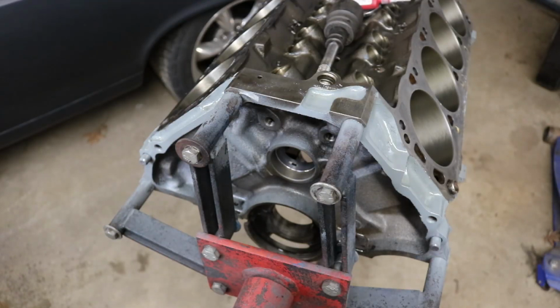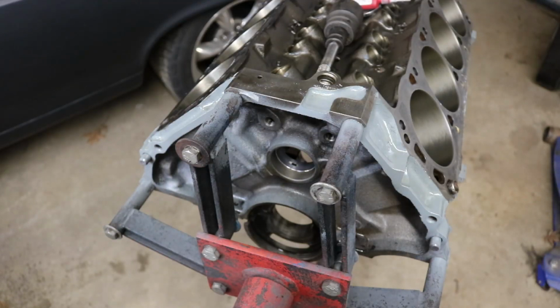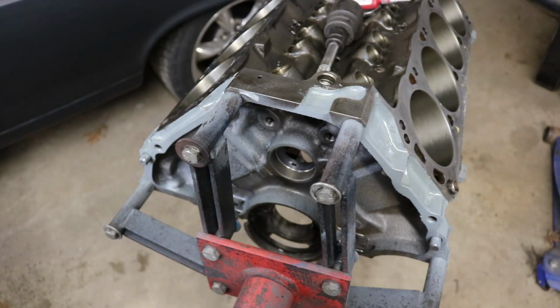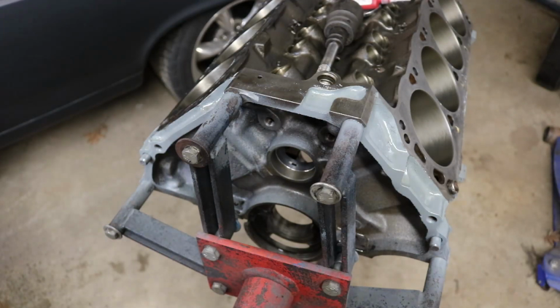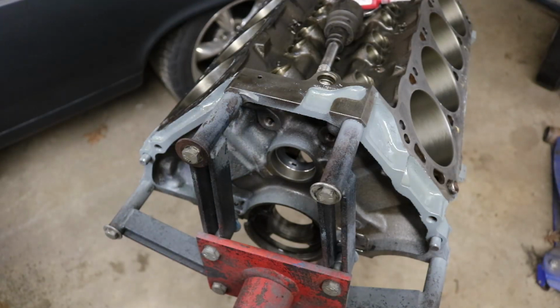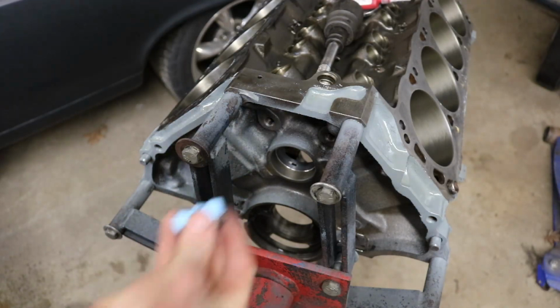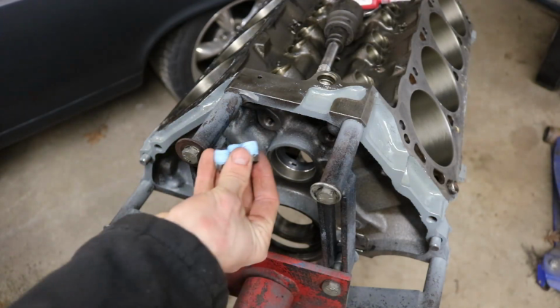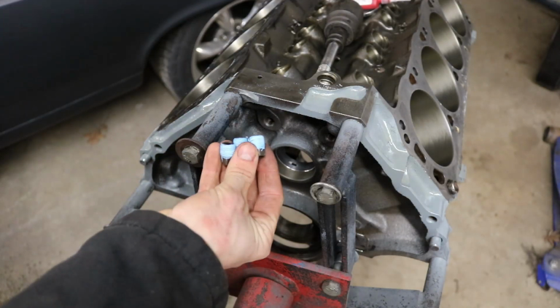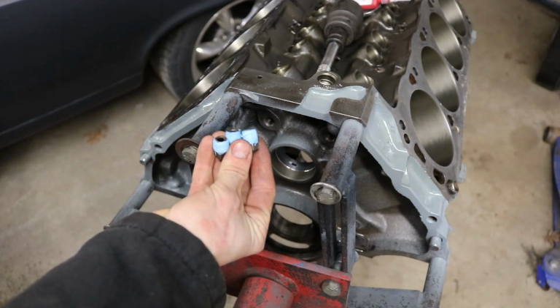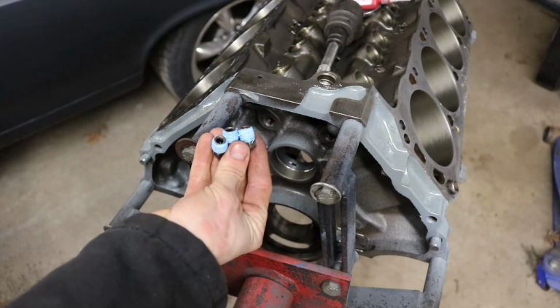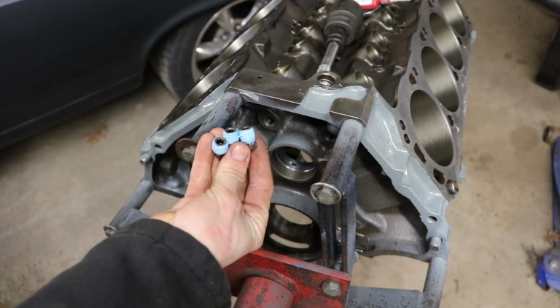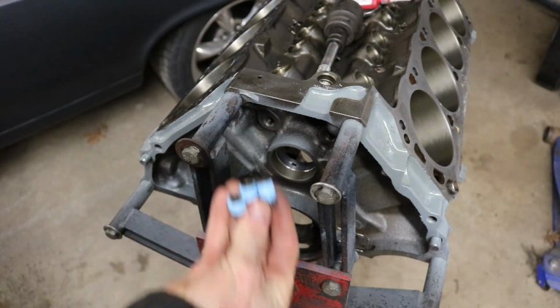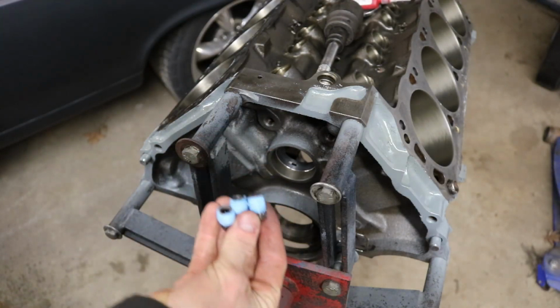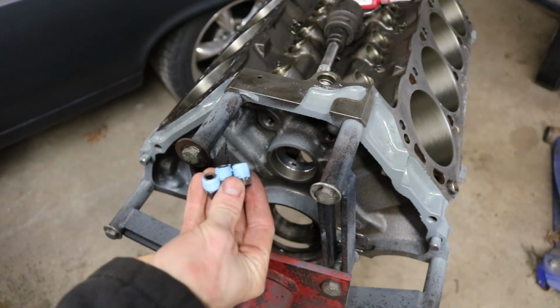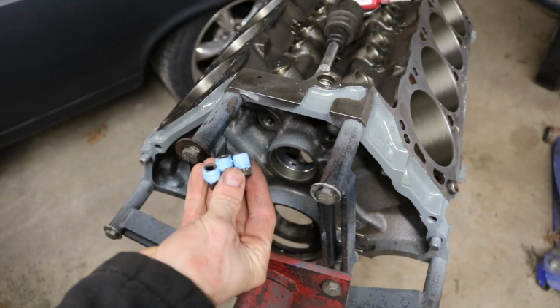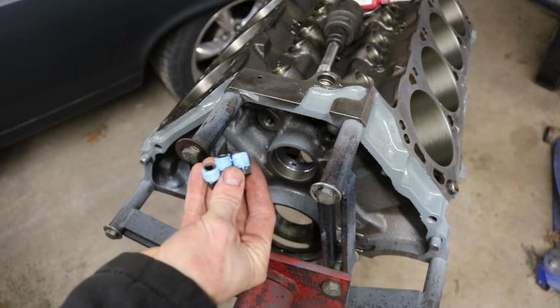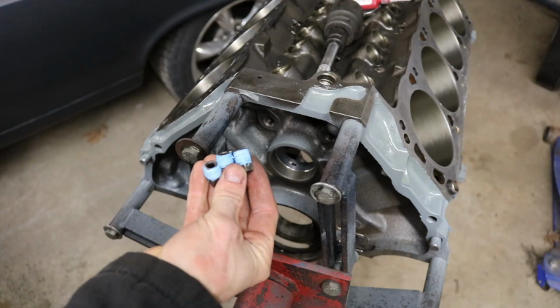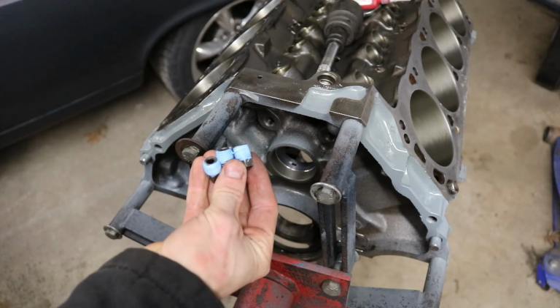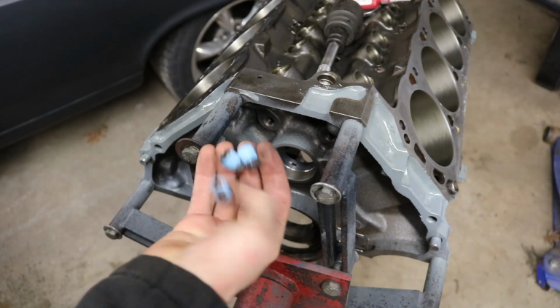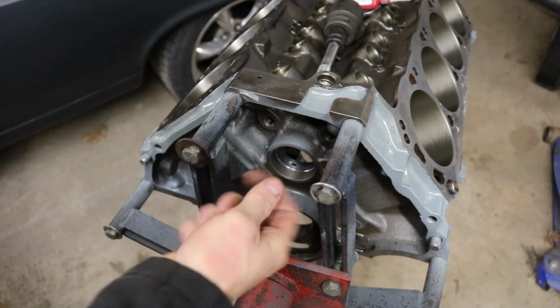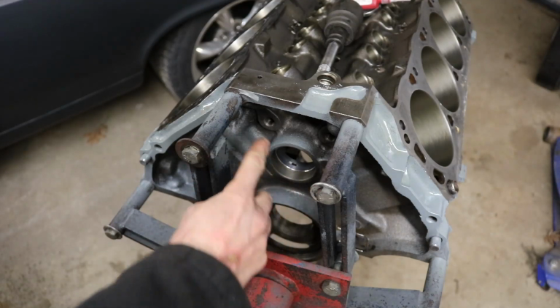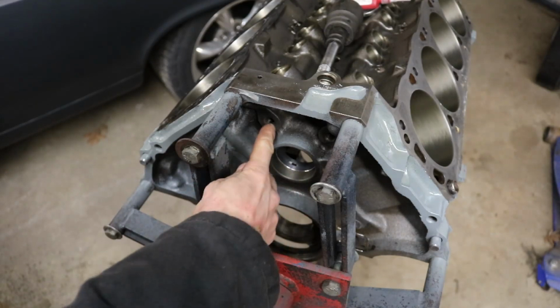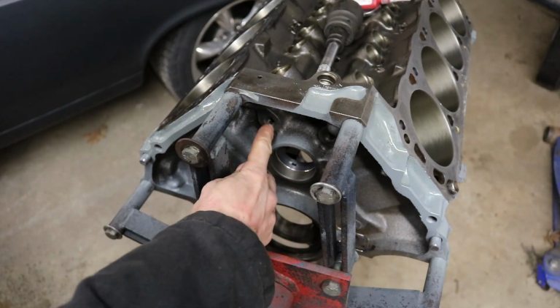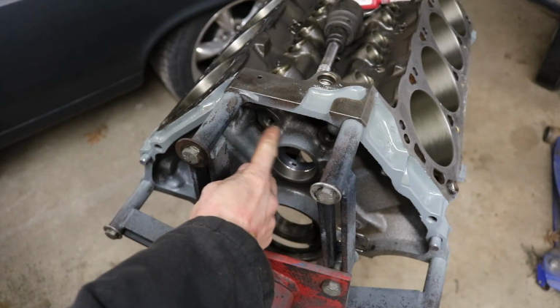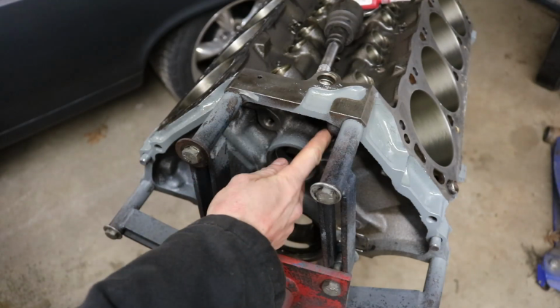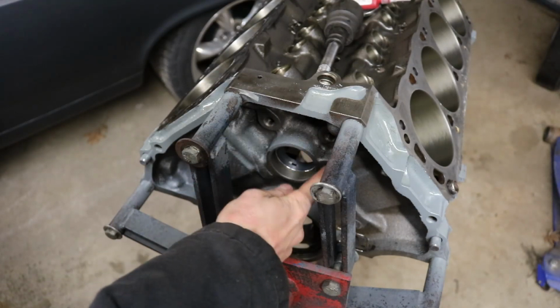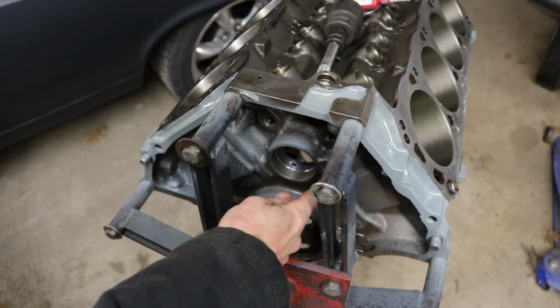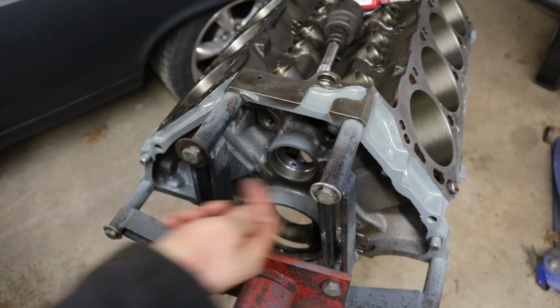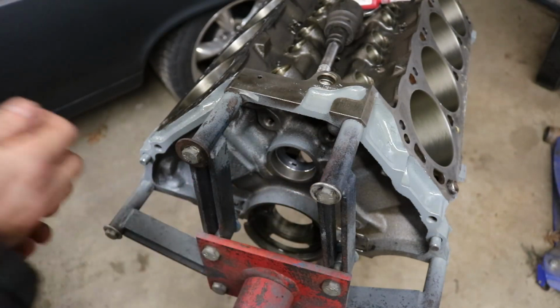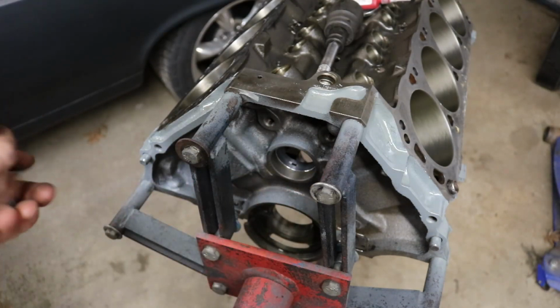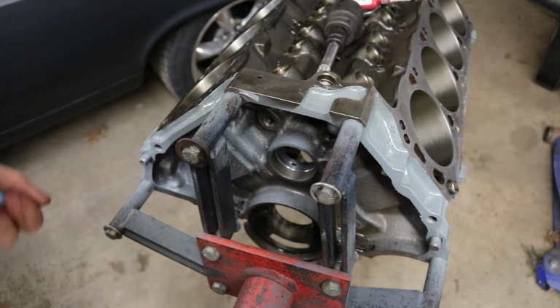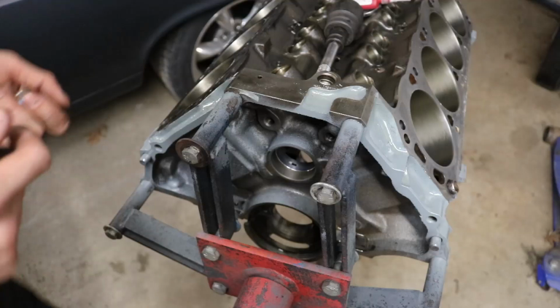First off, we've got the three oil plugs. I just put some Teflon tape on them. They've got three holes right here that go in.